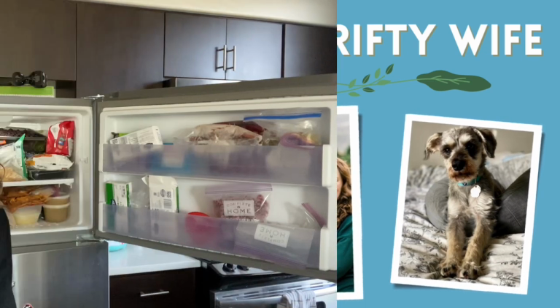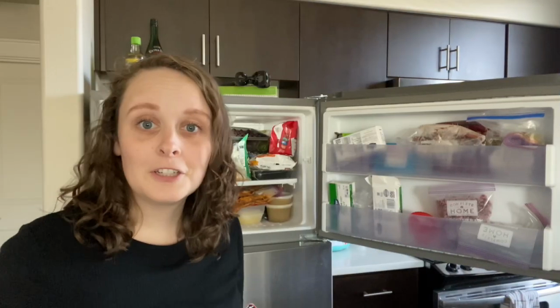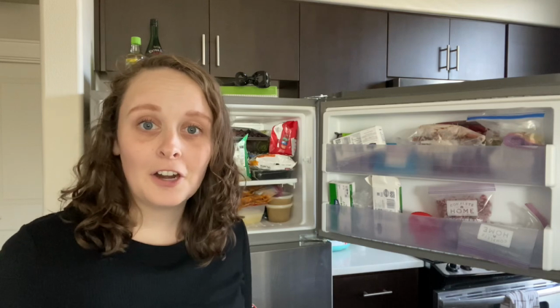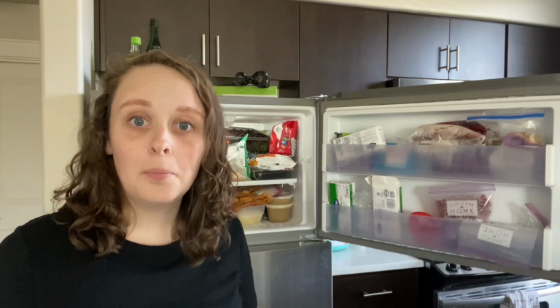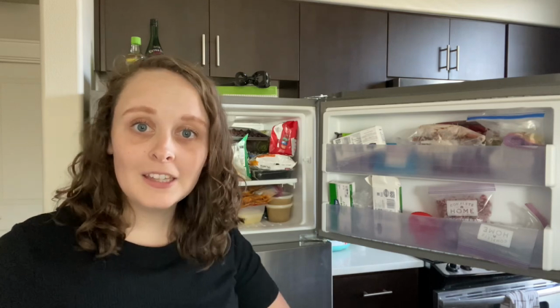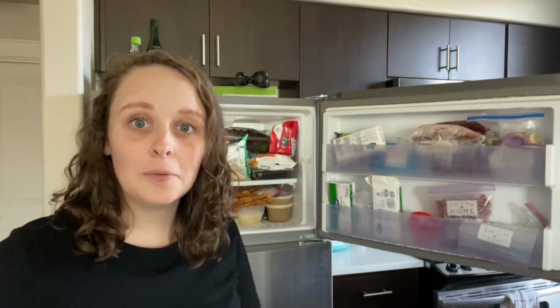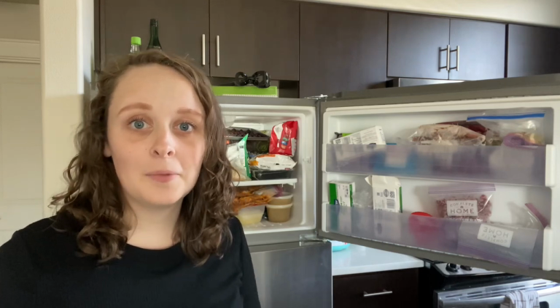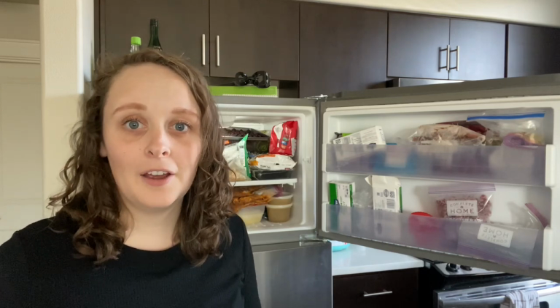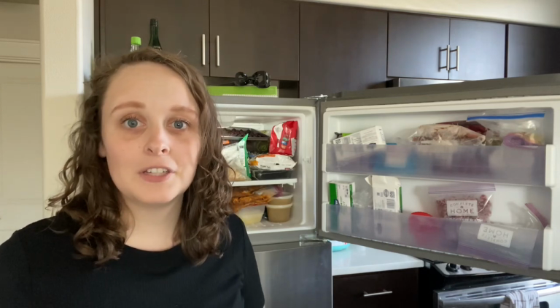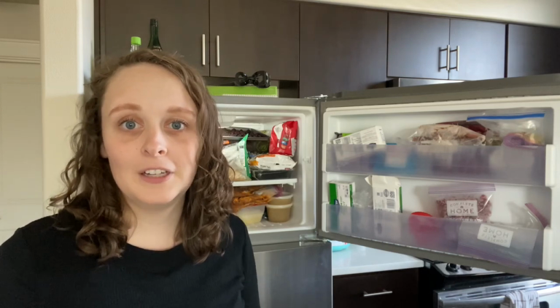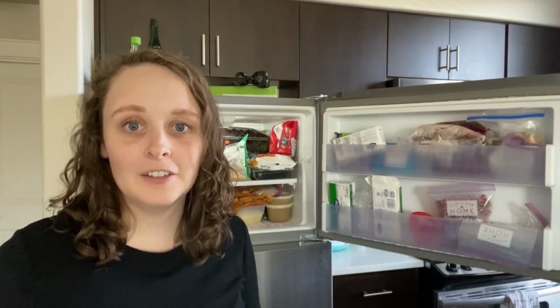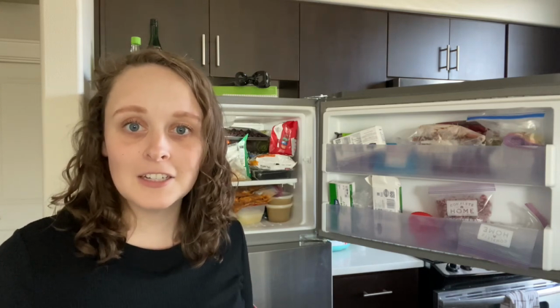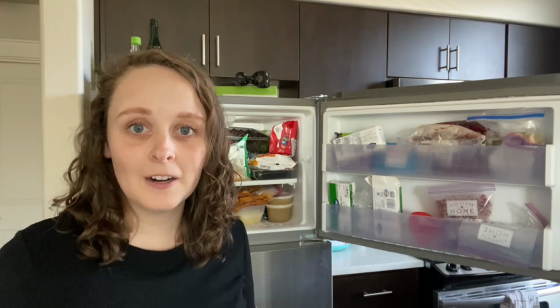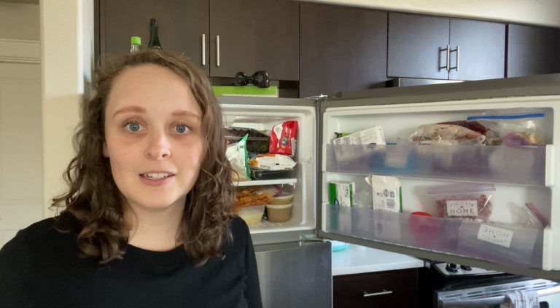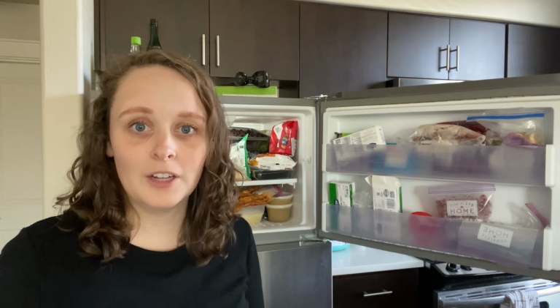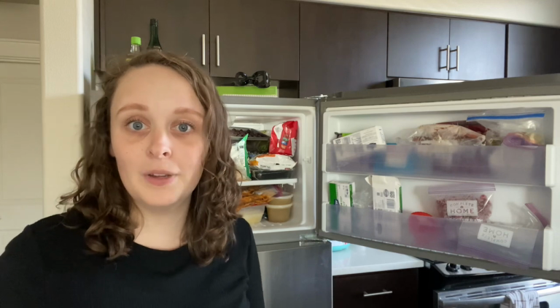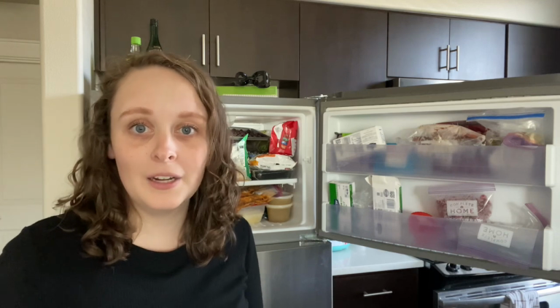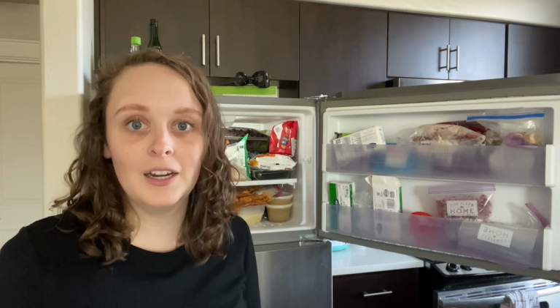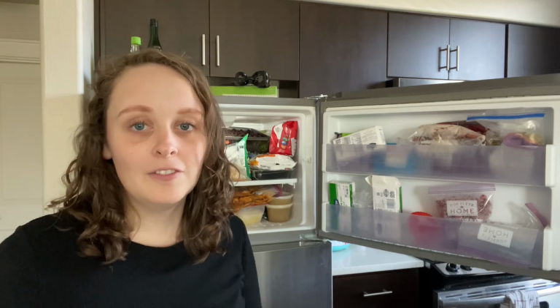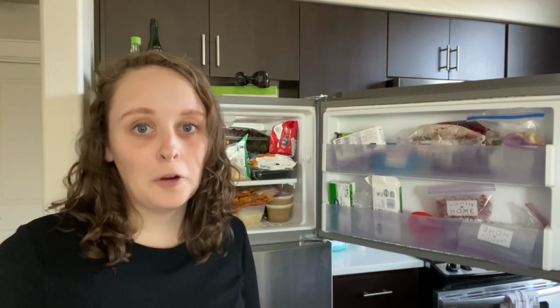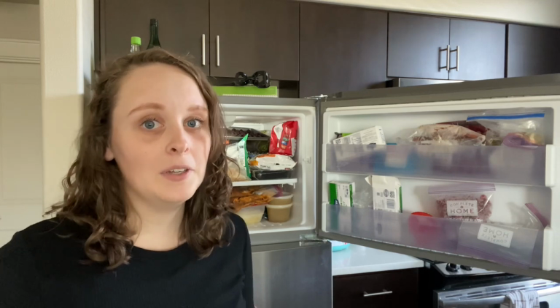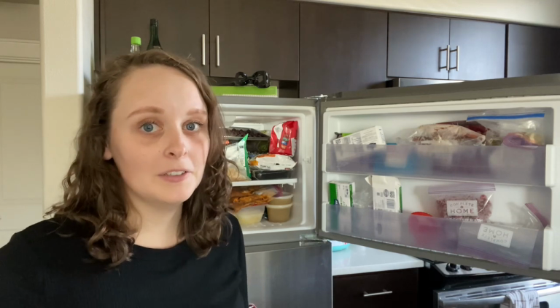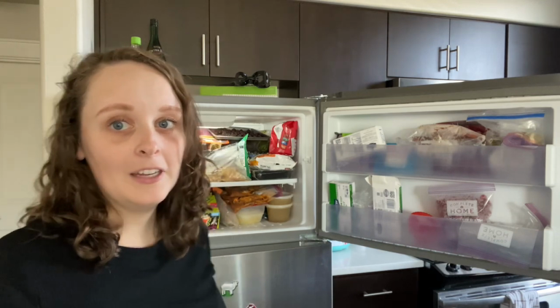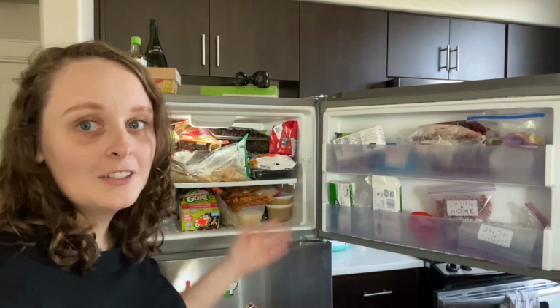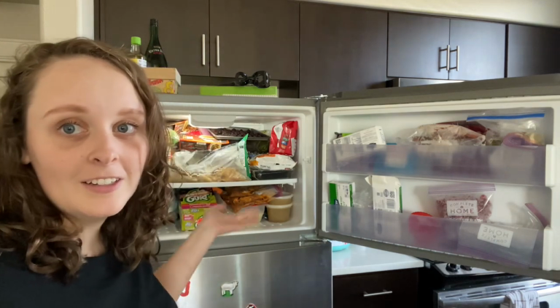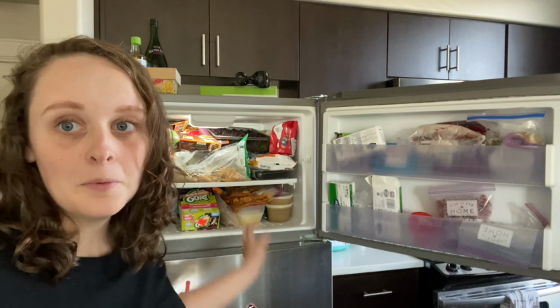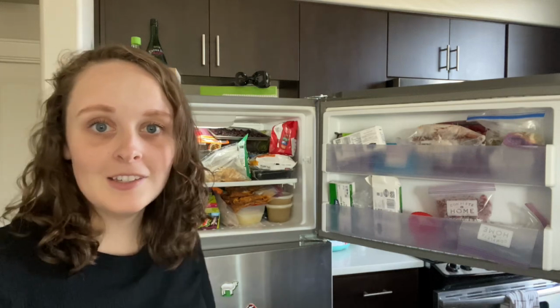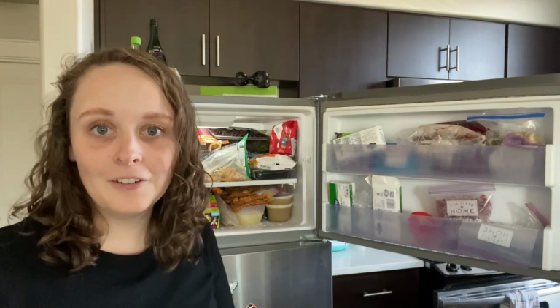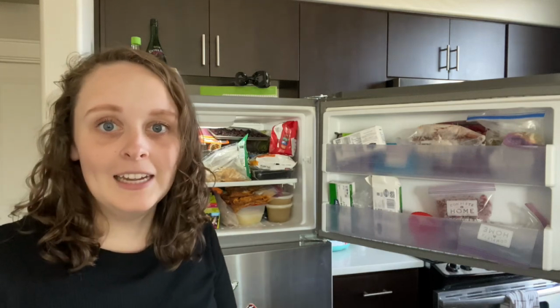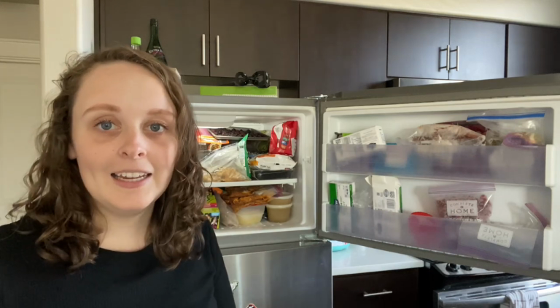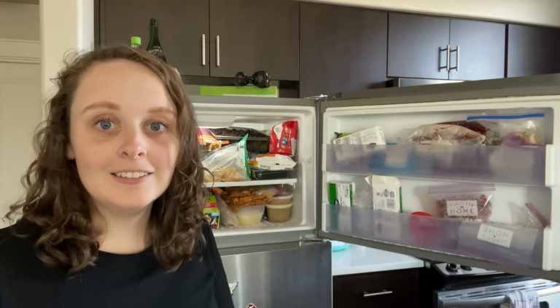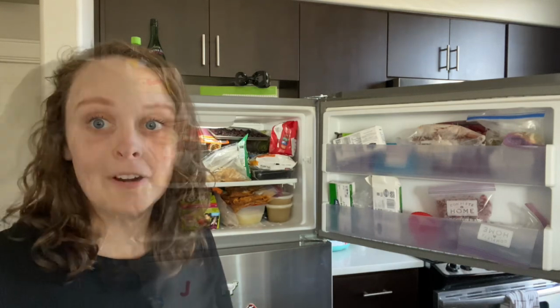I'm just gonna start pulling things out, putting them on the counters, and then we can kind of assess where we're at, see what type of bins we need, figure out maybe some meals that we can use to clean some more of this out, and it'll be great.